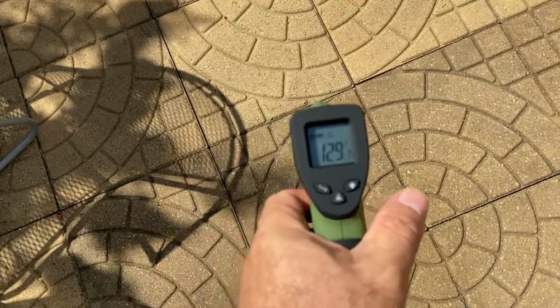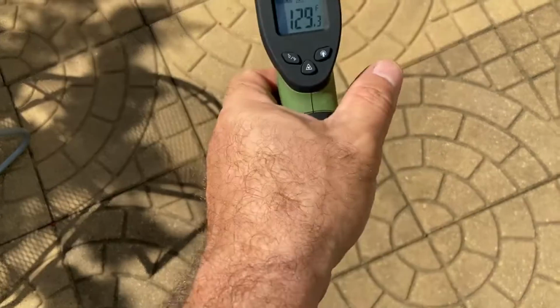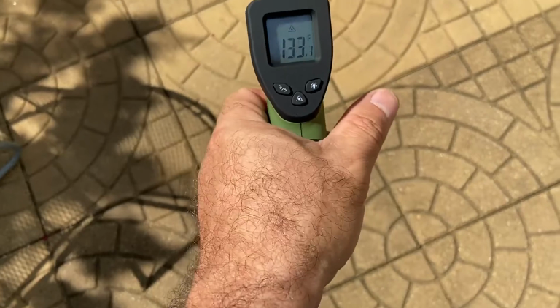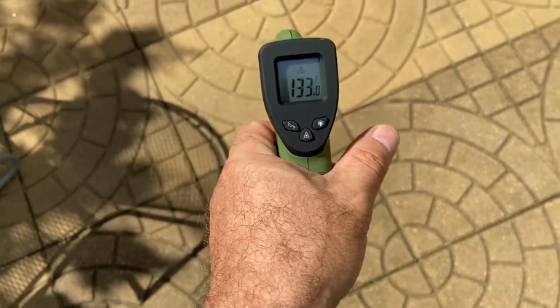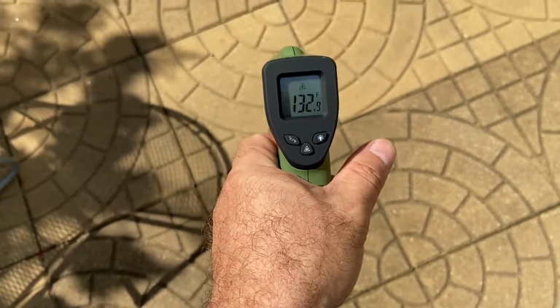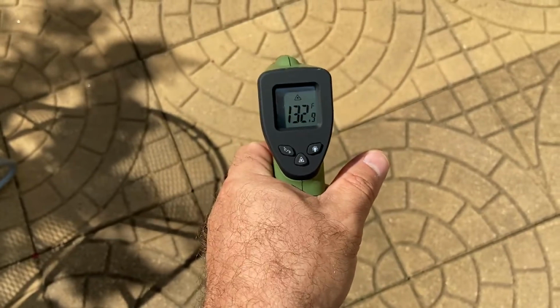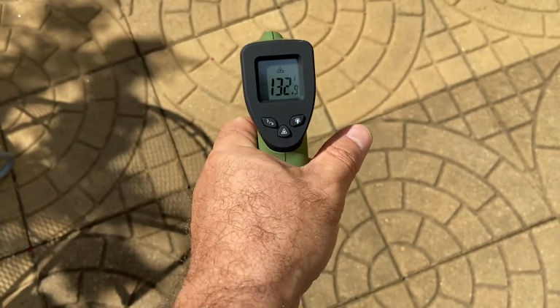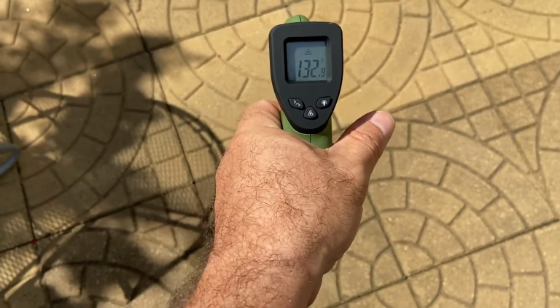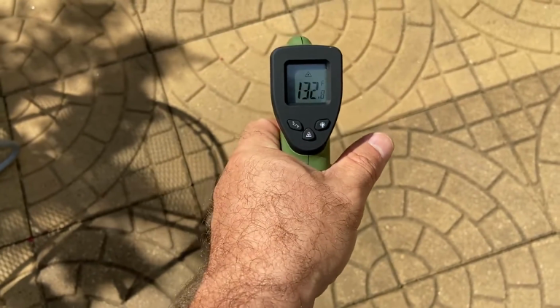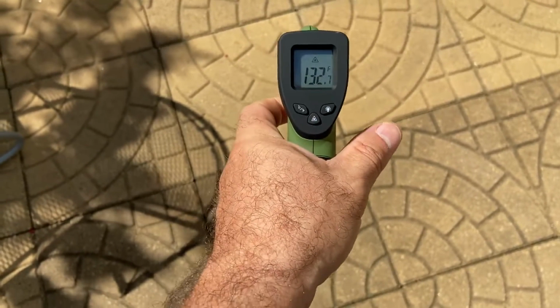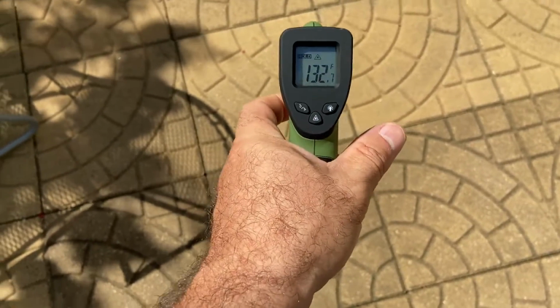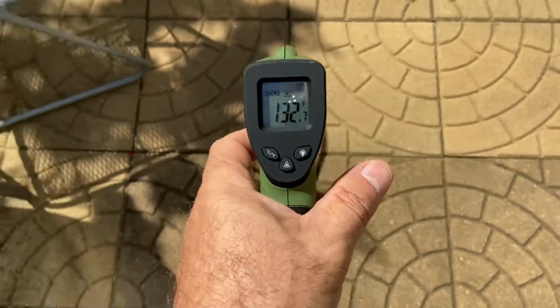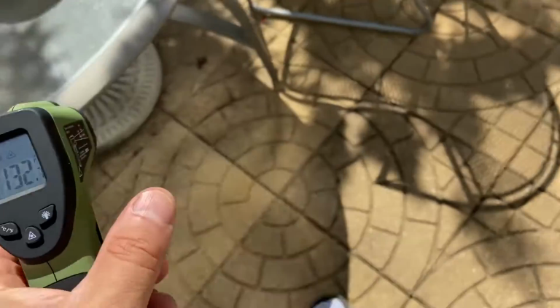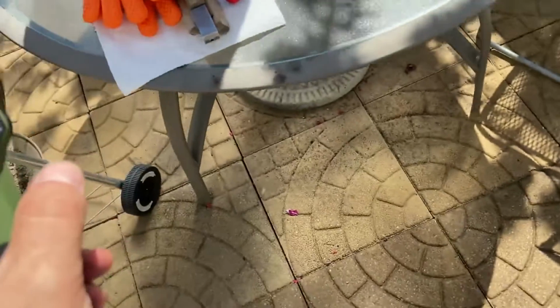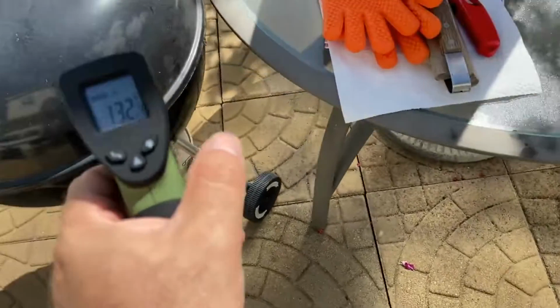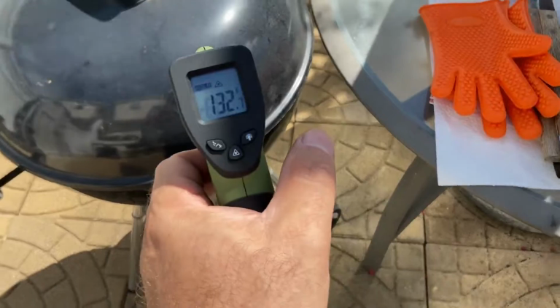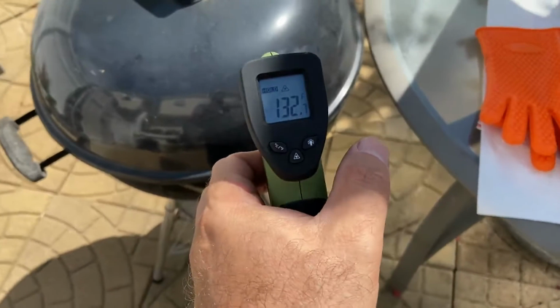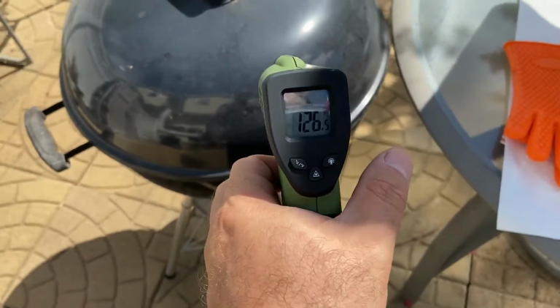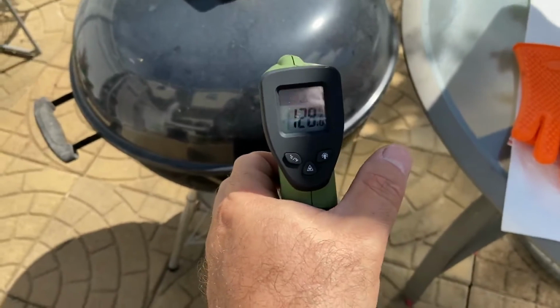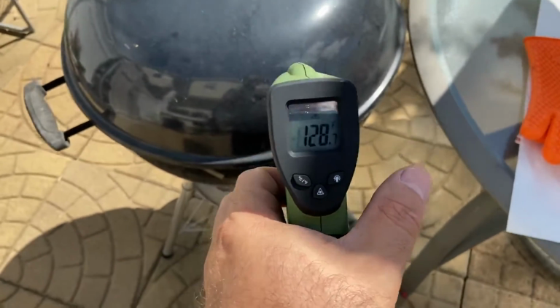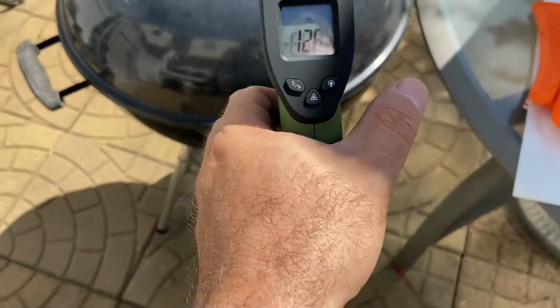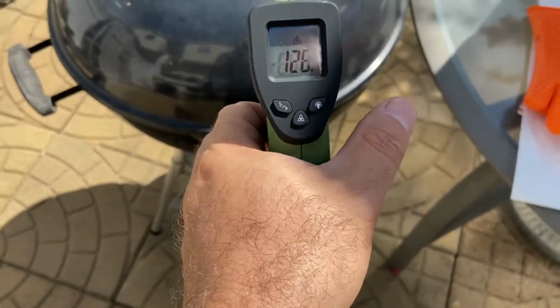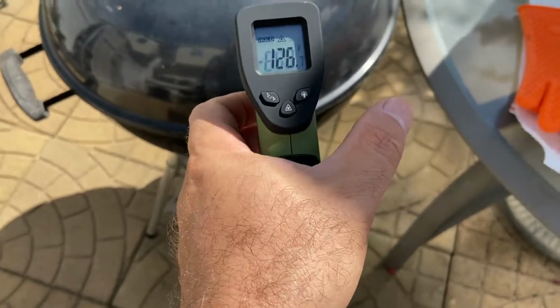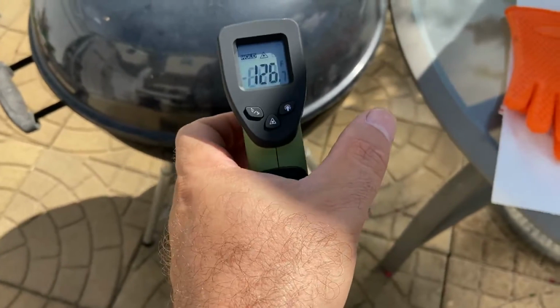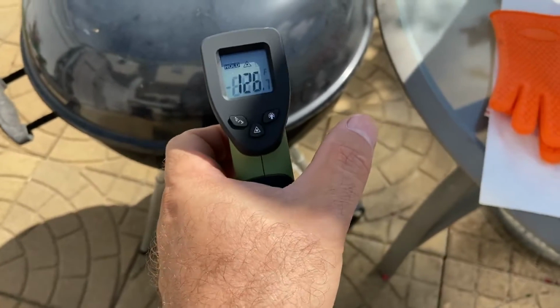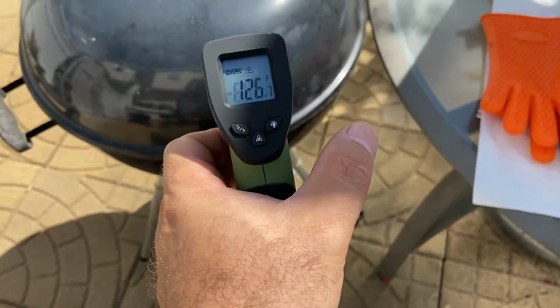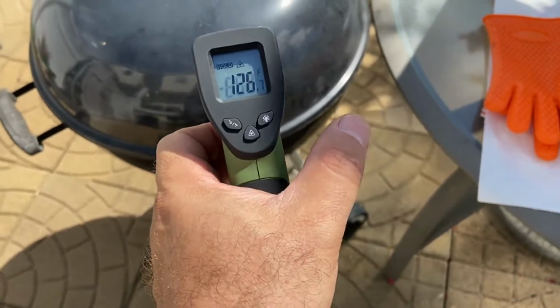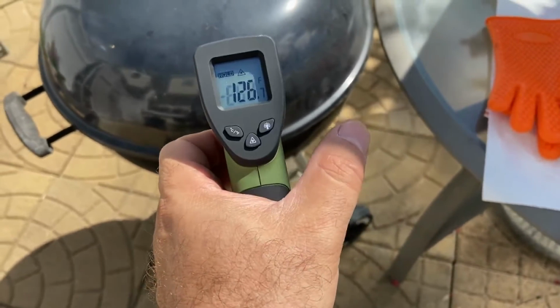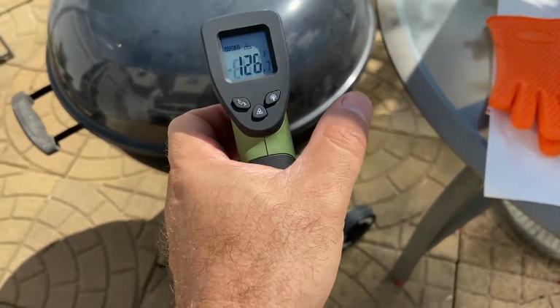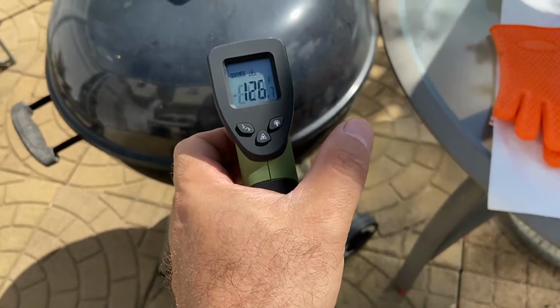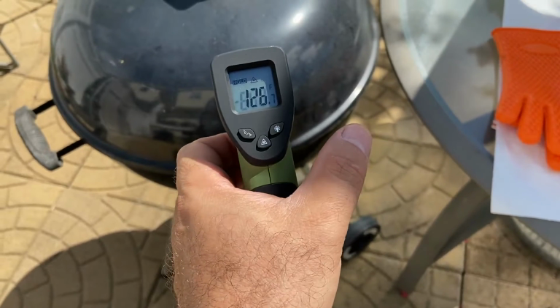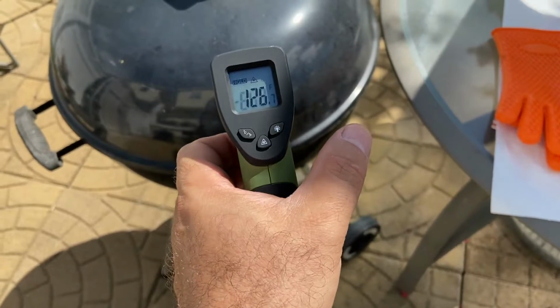The floor is 132. The grill is 126 — oh, we didn't turn it on yet. I'll take another zap after it's turned on.